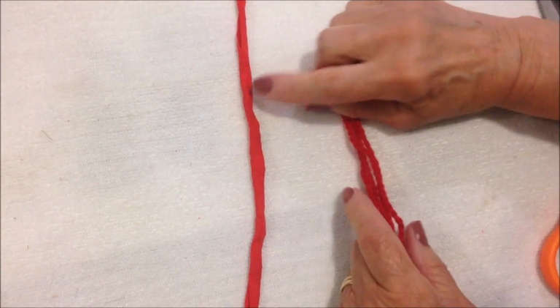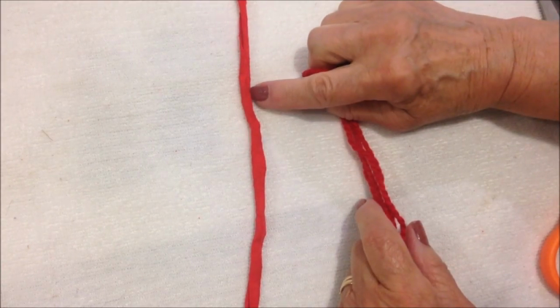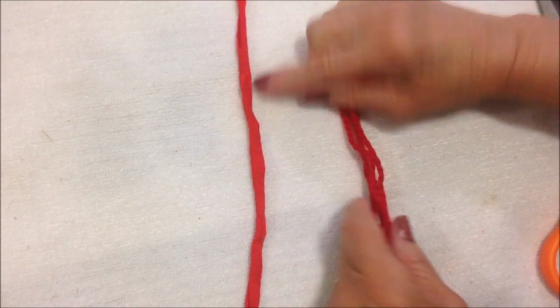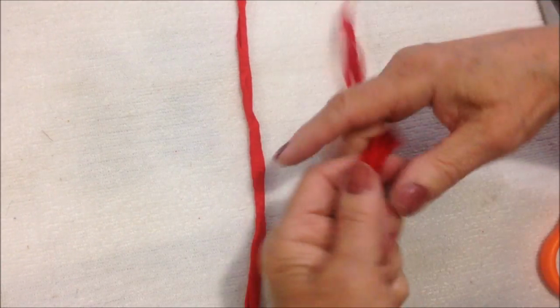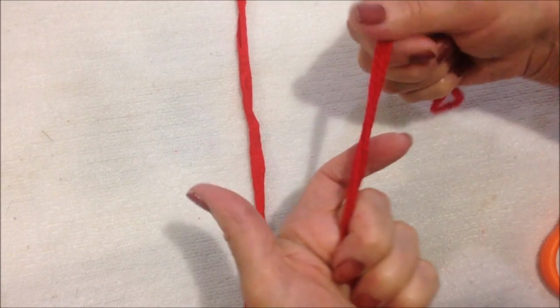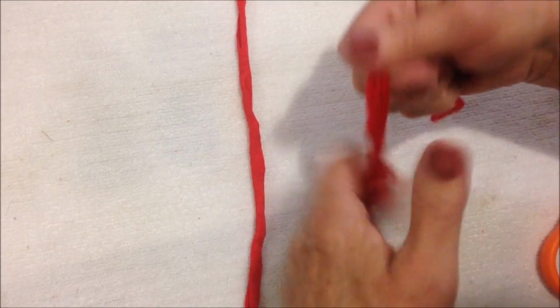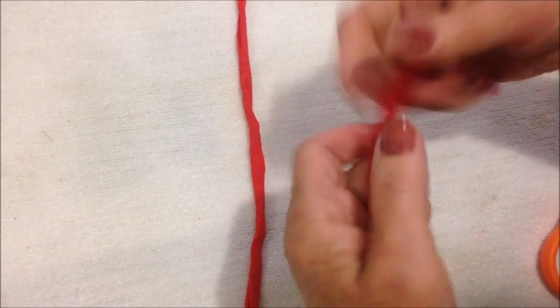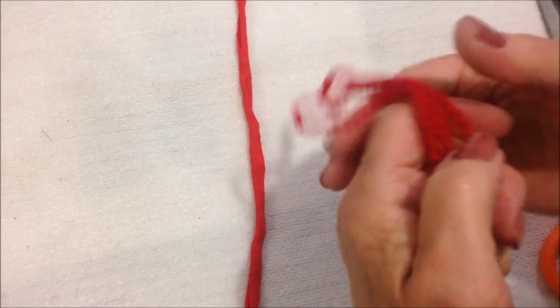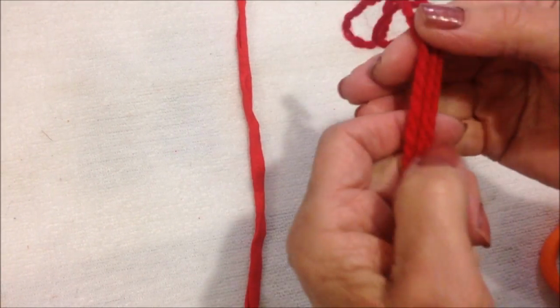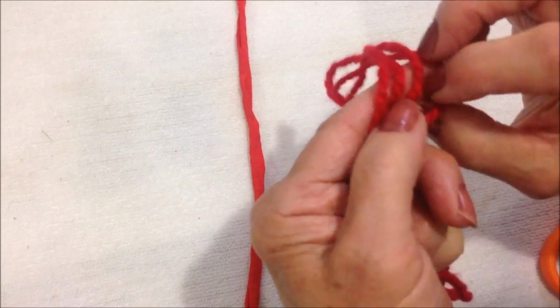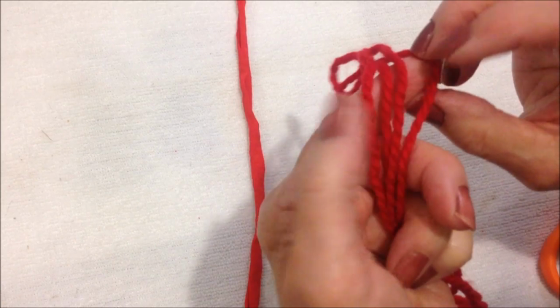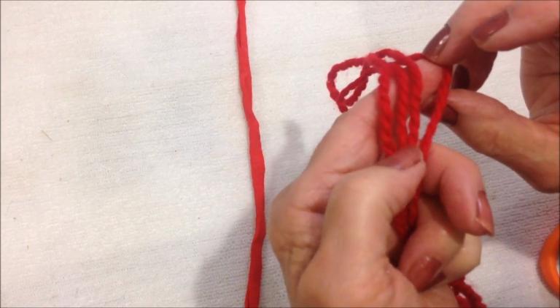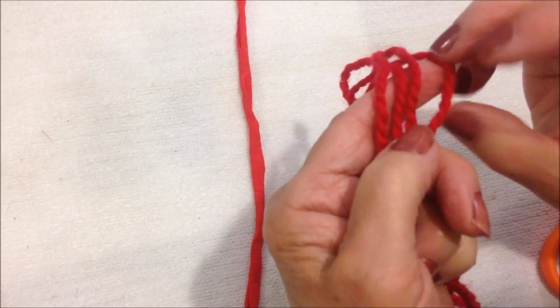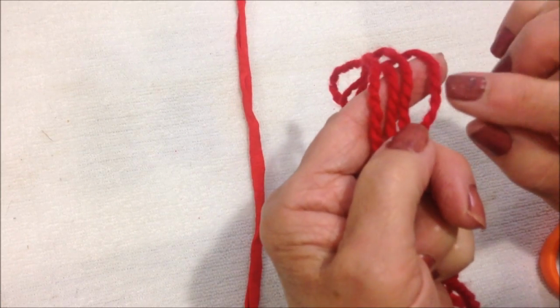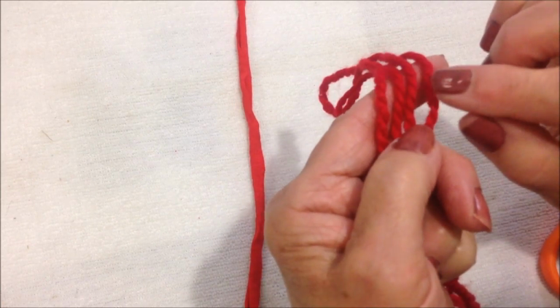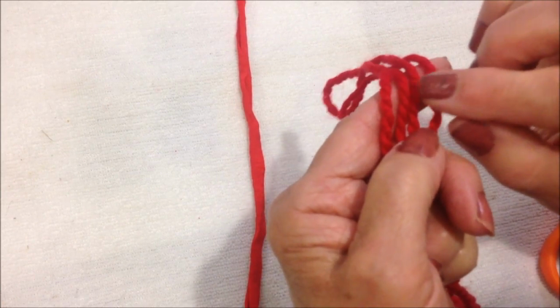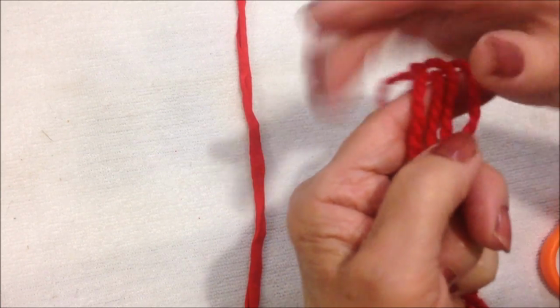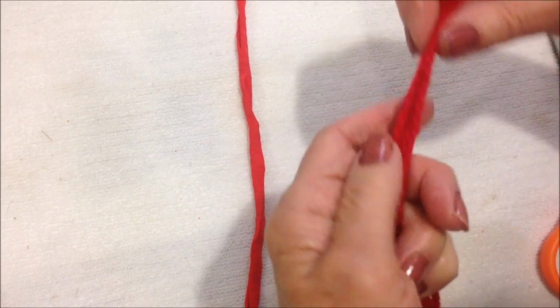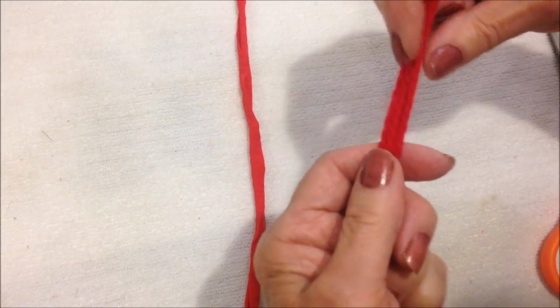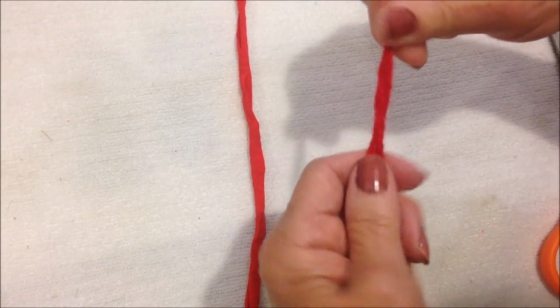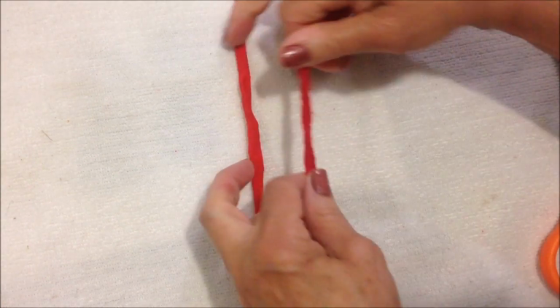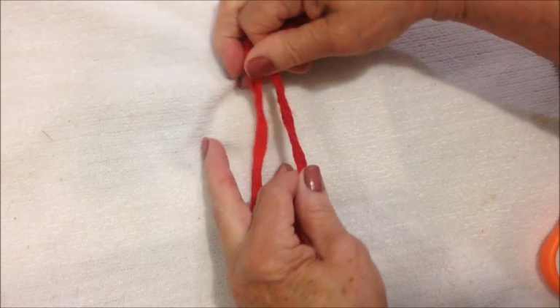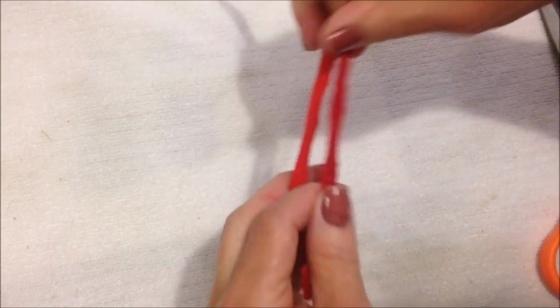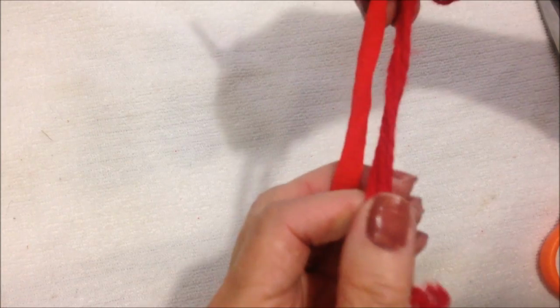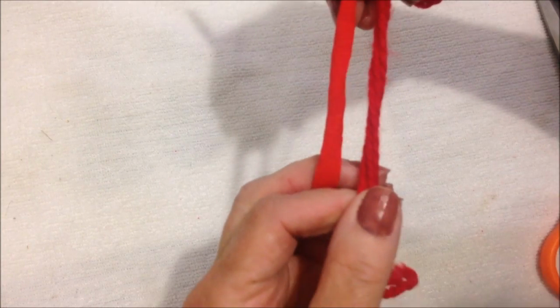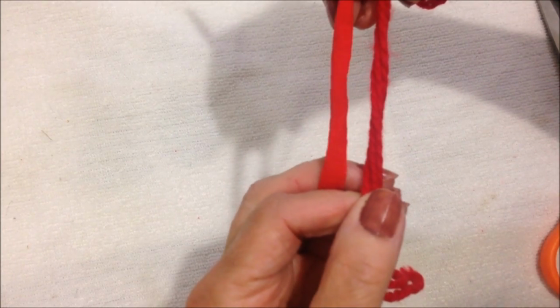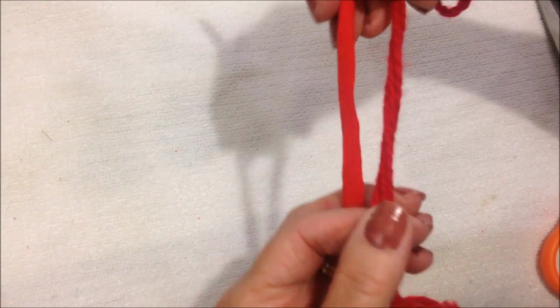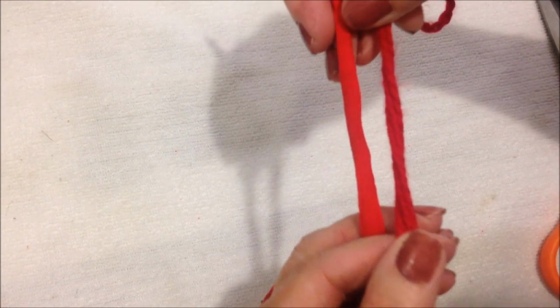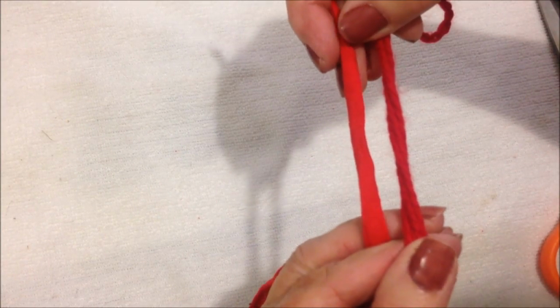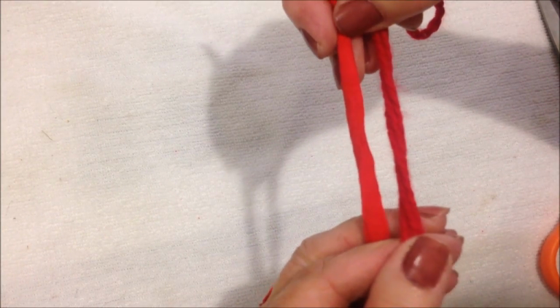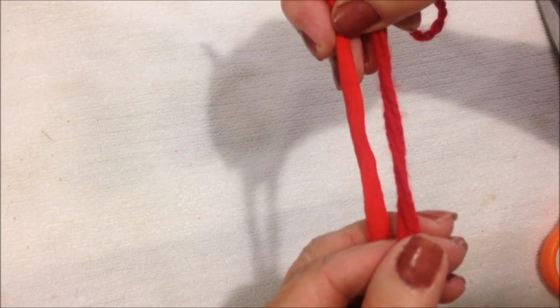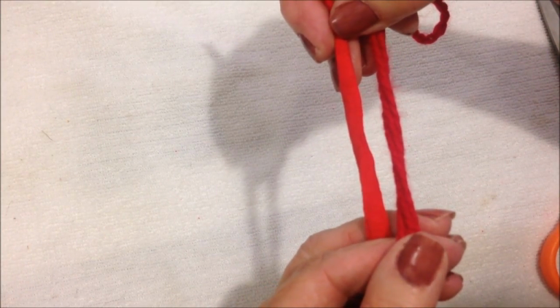If you don't have t-shirt yarn, you could use worsted weight yarn and you'll need about four strands. That should give you about the same thickness as the t-shirt yarn.